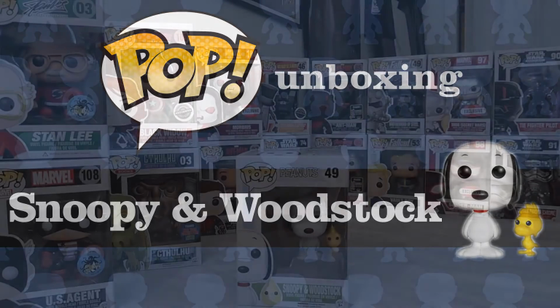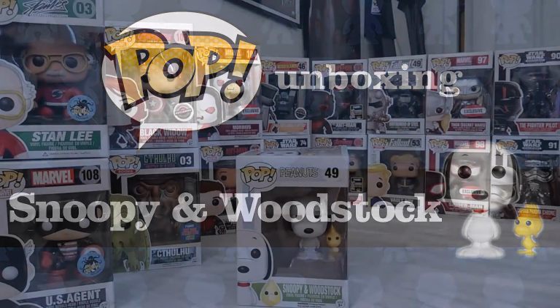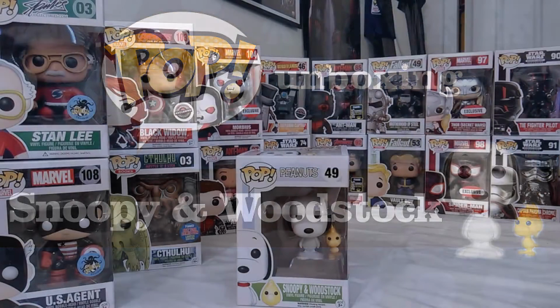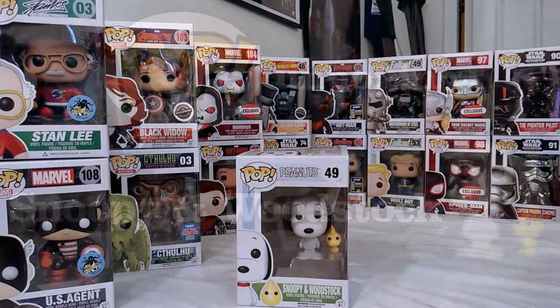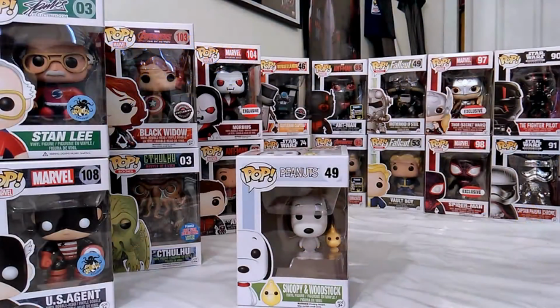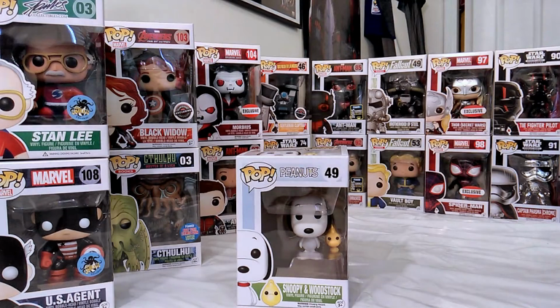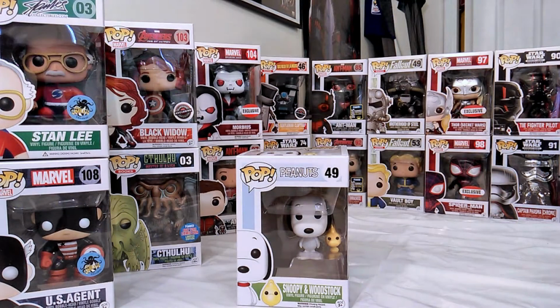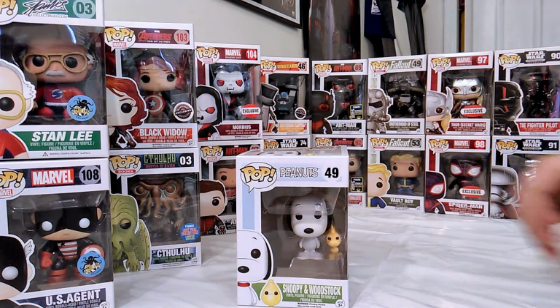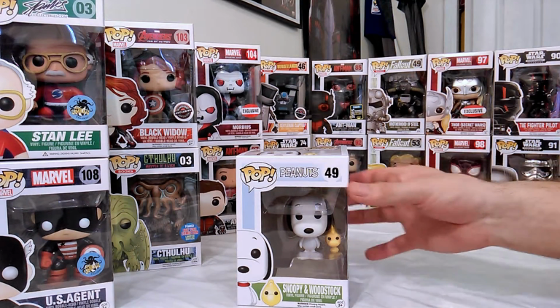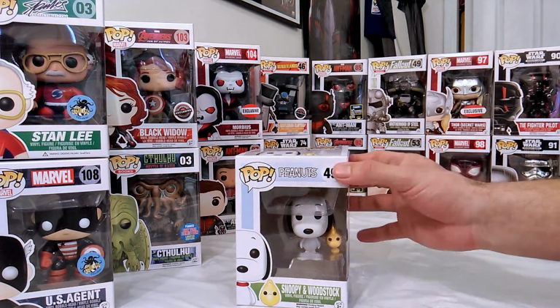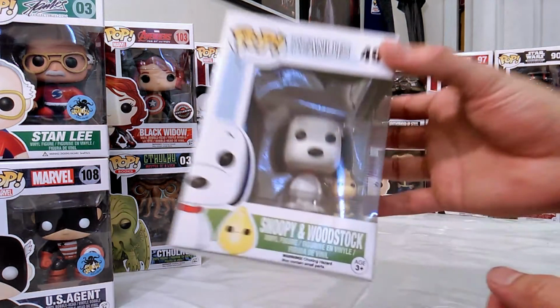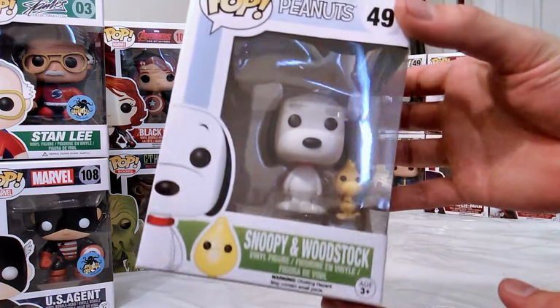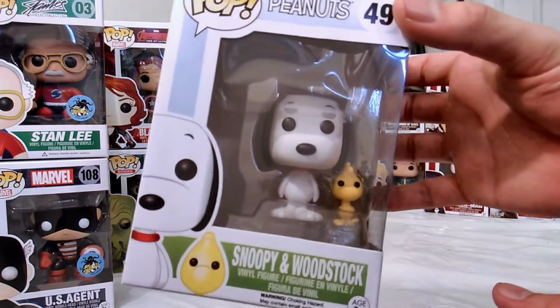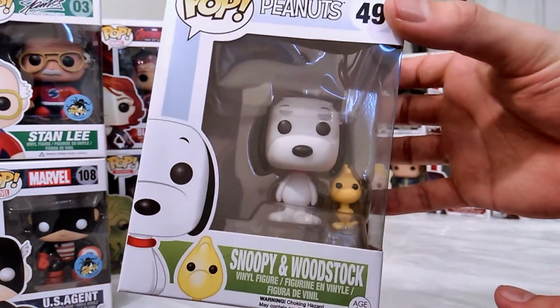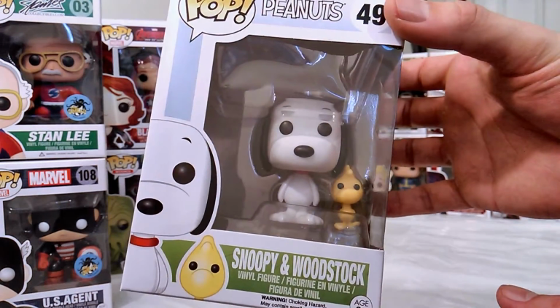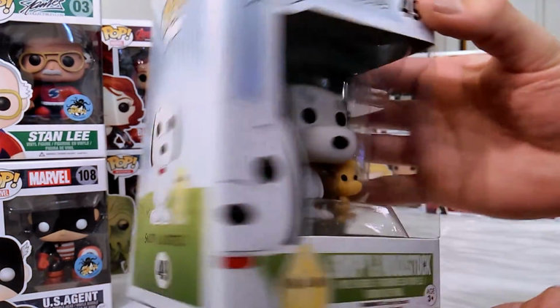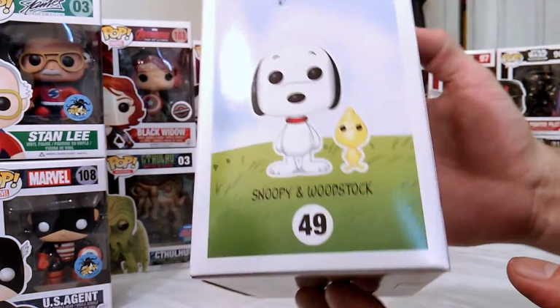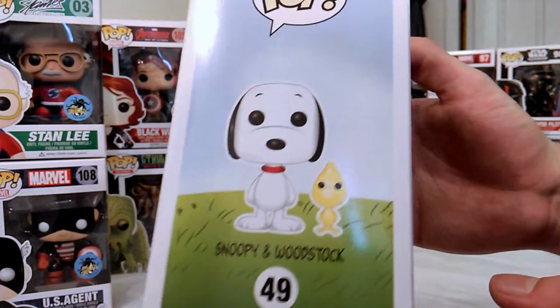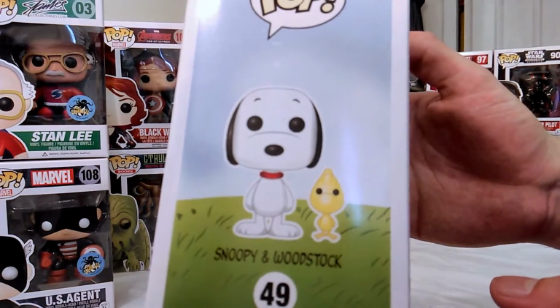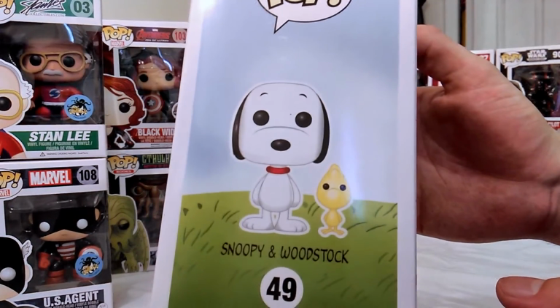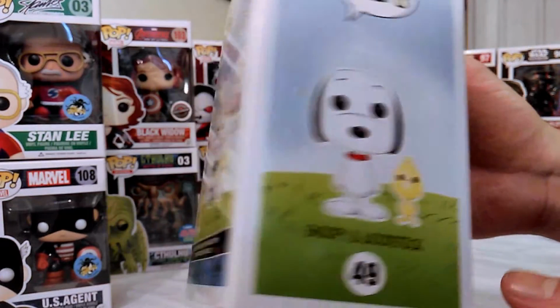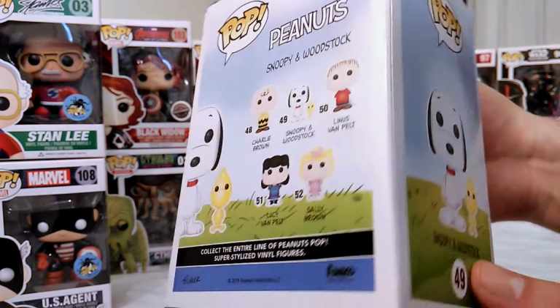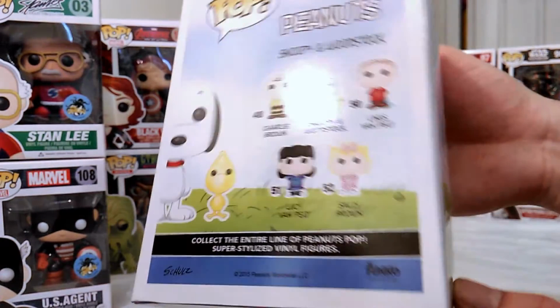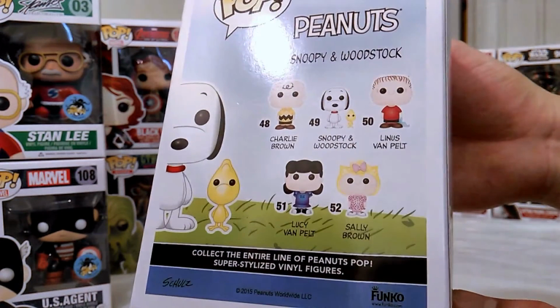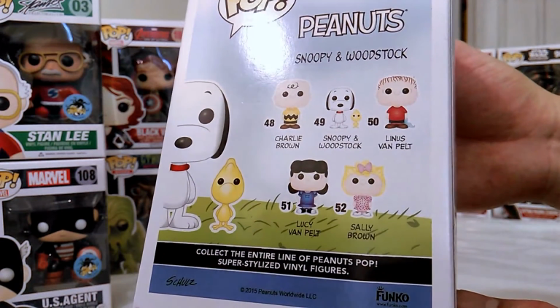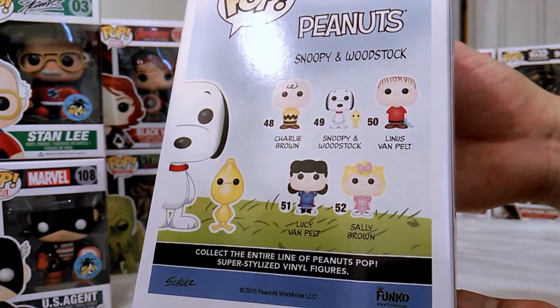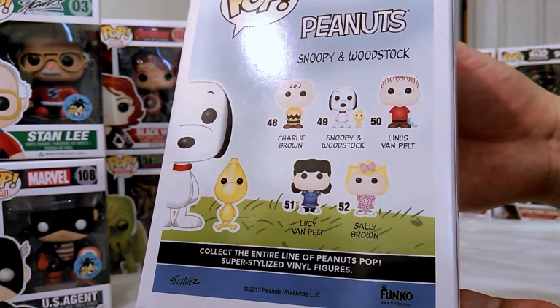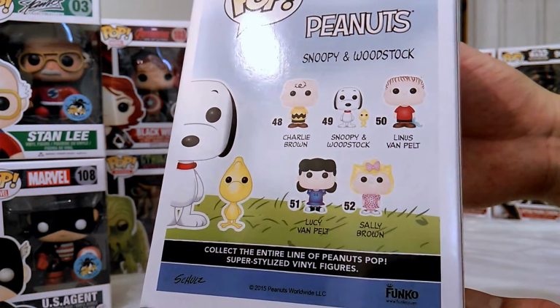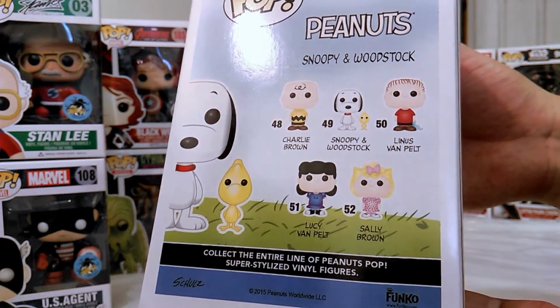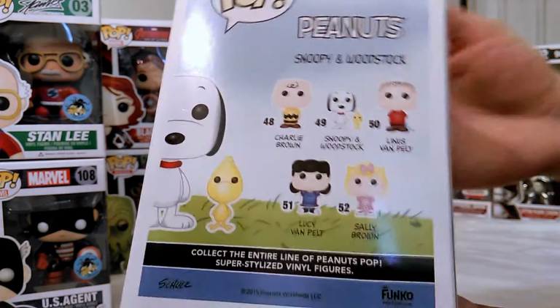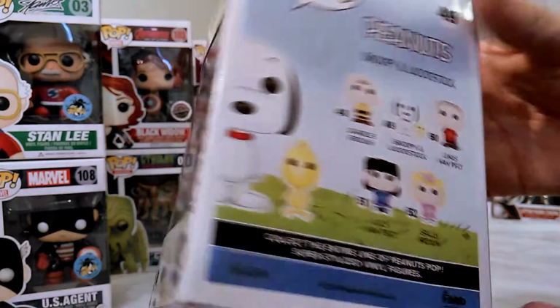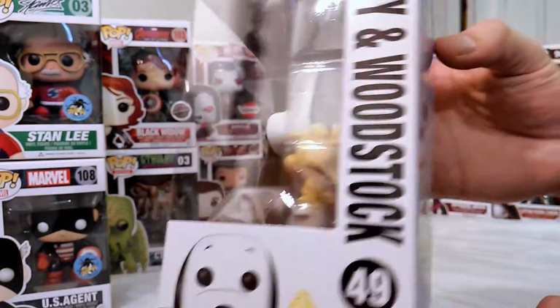How's it going guys, I have here Snoopy and Woodstock from the Peanuts Pop line. I see the Peanuts popping up more at GameStop than anything else.